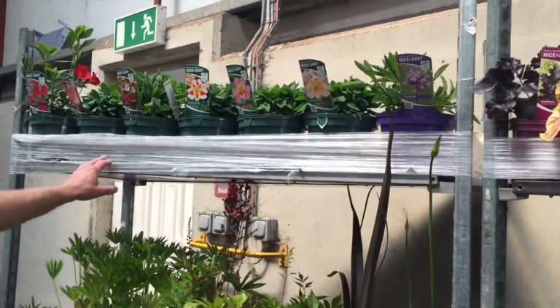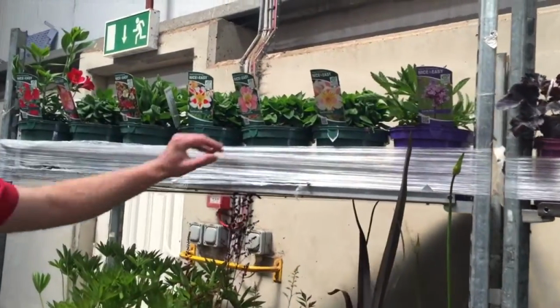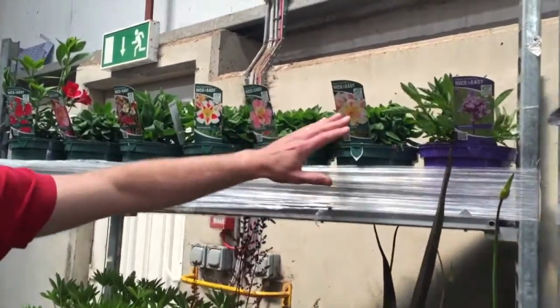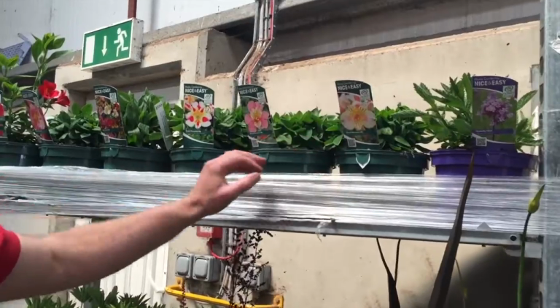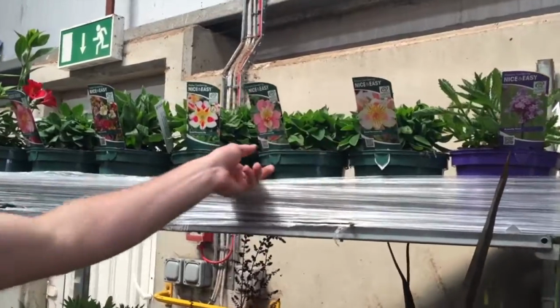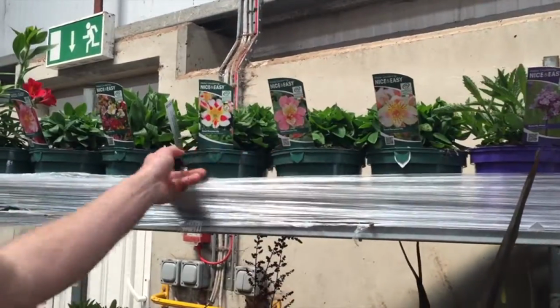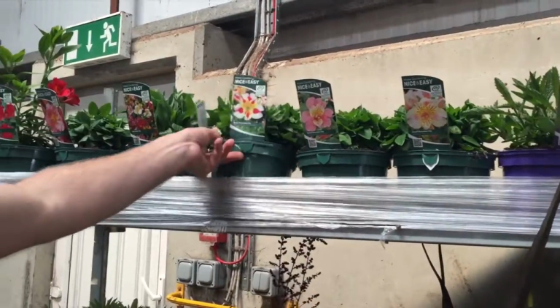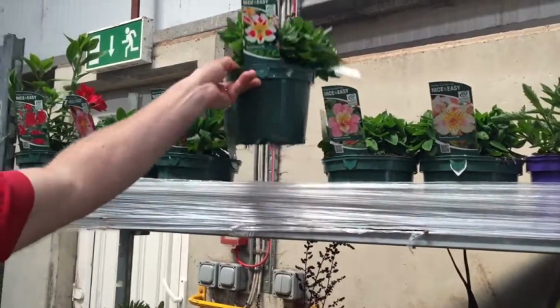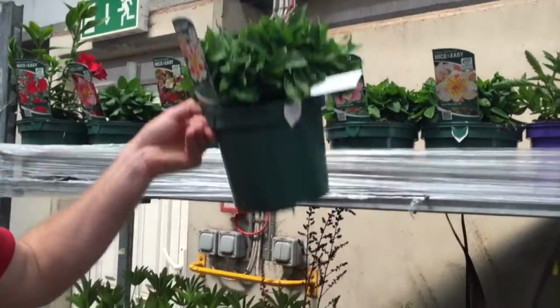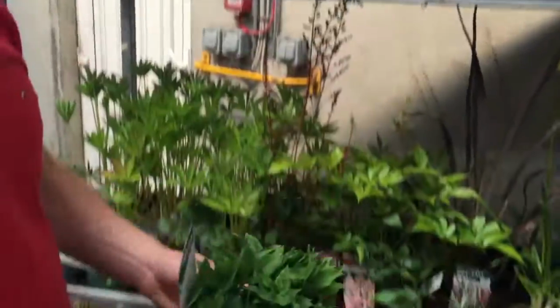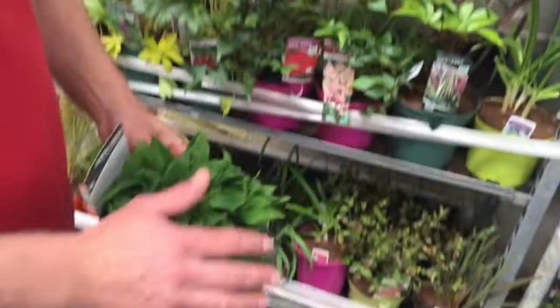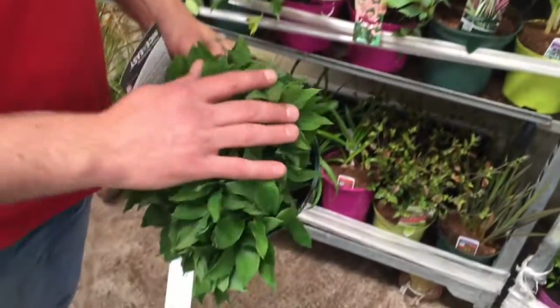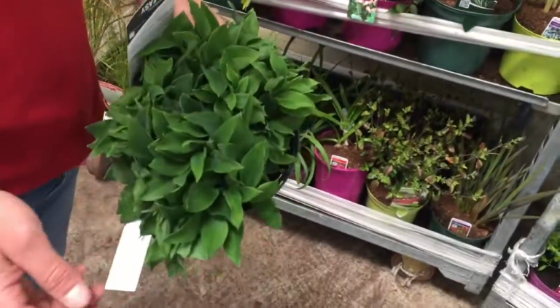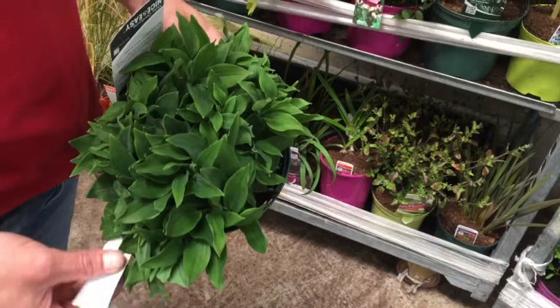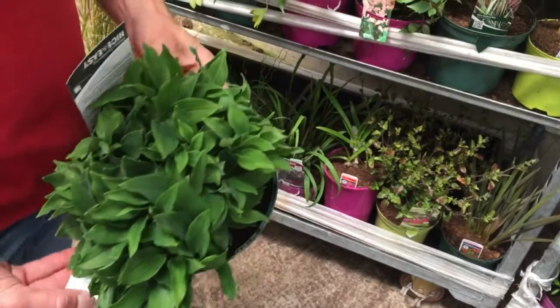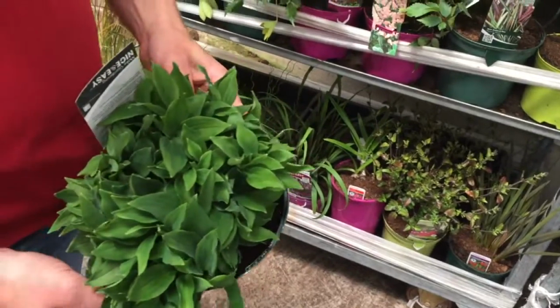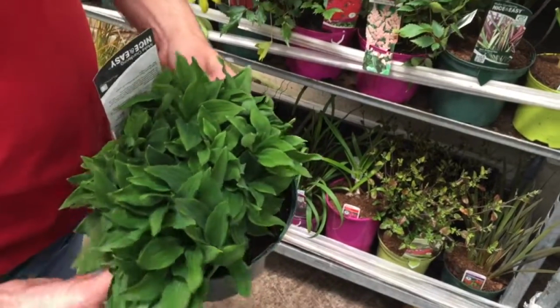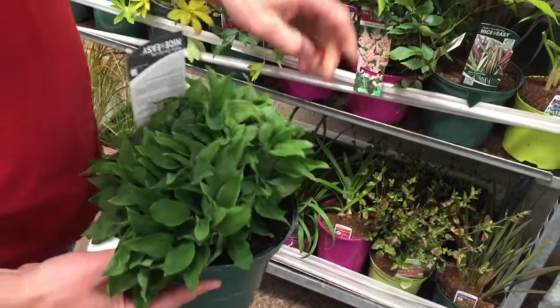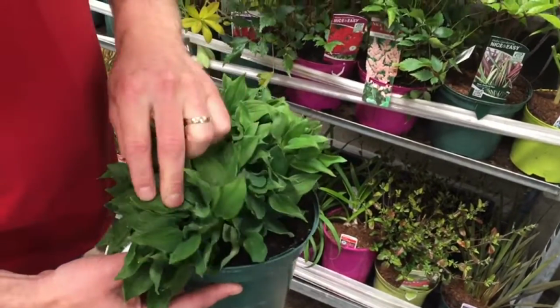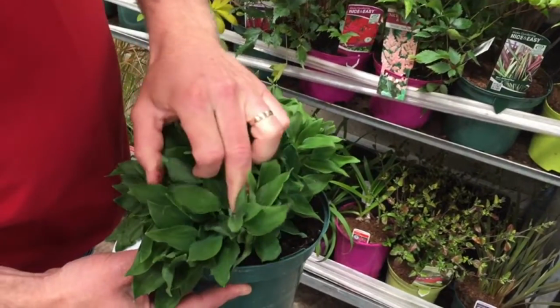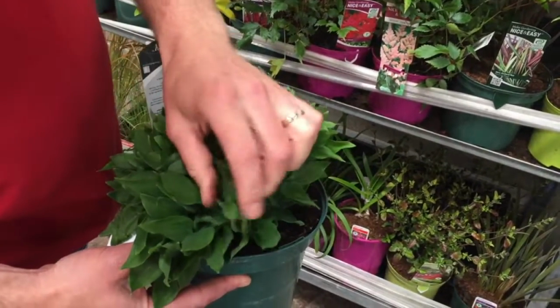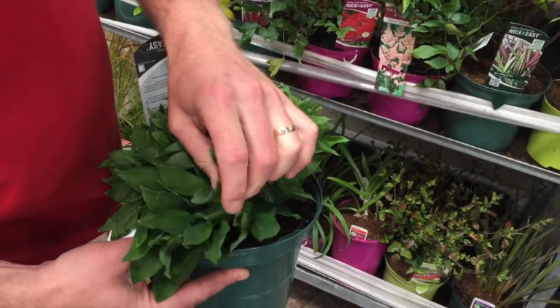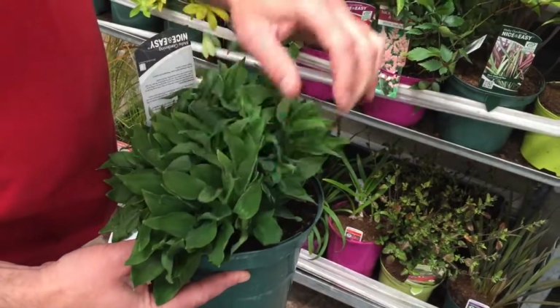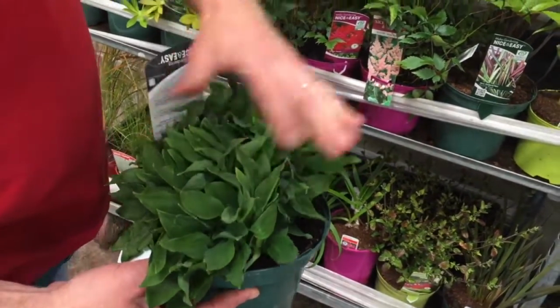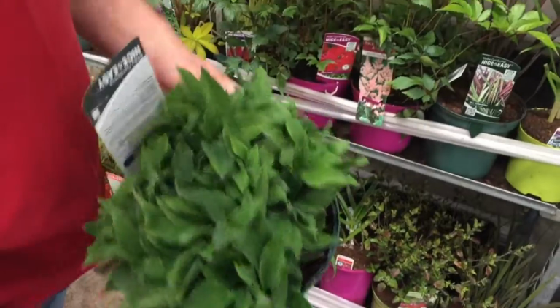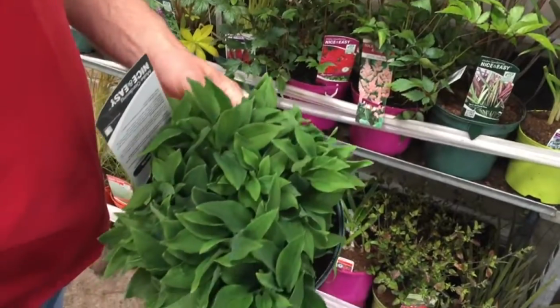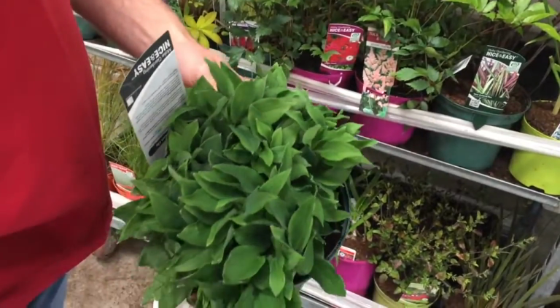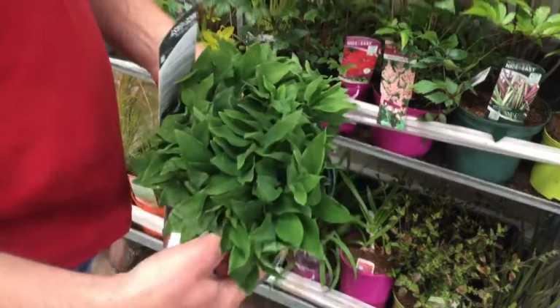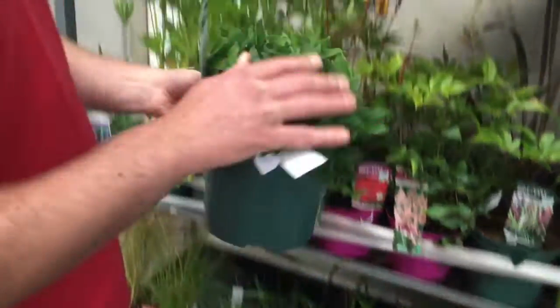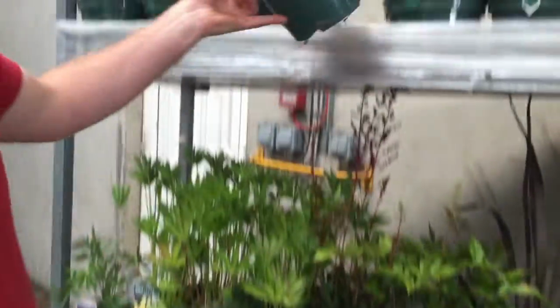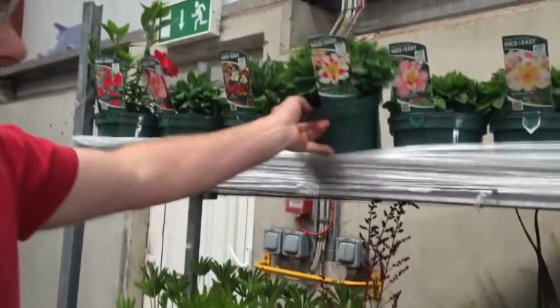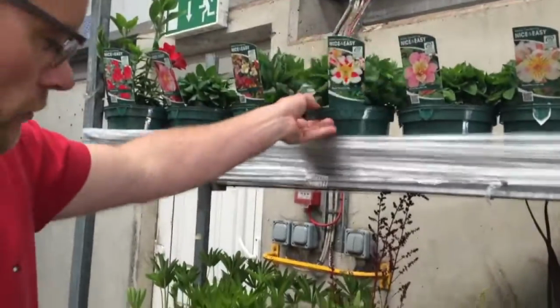Alstroemerias are on the list this week — we've got Christina Divina and some nice Little Miss Miranda. You can see the stage they're at: nice bushy foliage with the flower buds still a little bit down in the stems. They're very popular and go very quickly, so don't miss out on those.